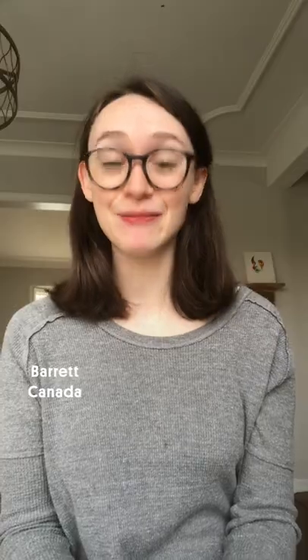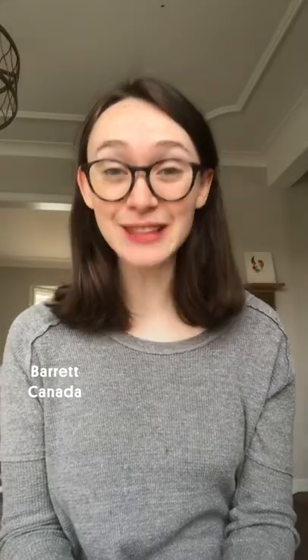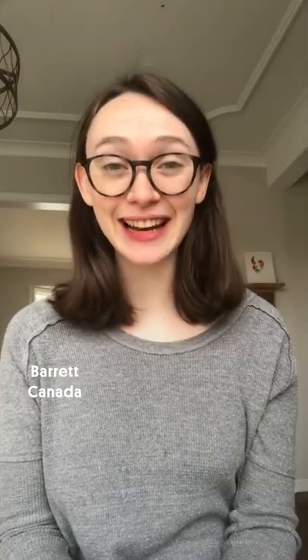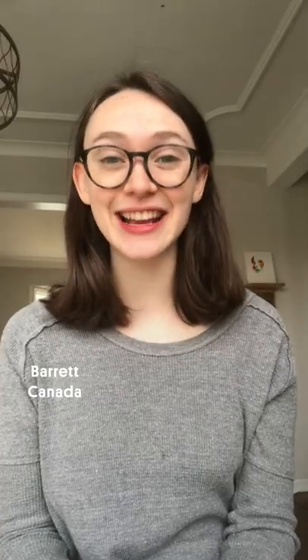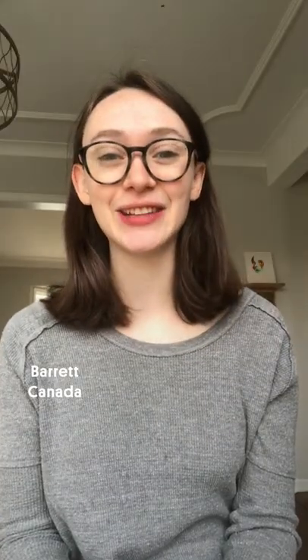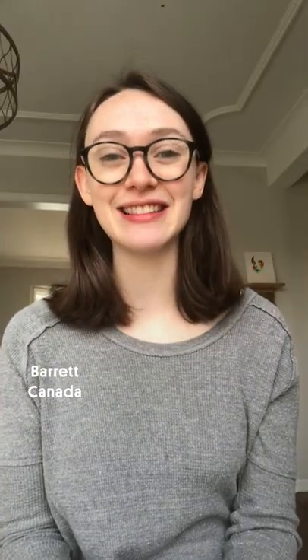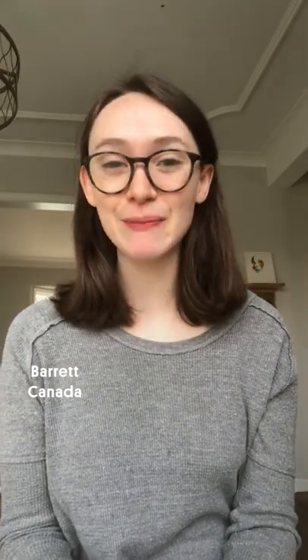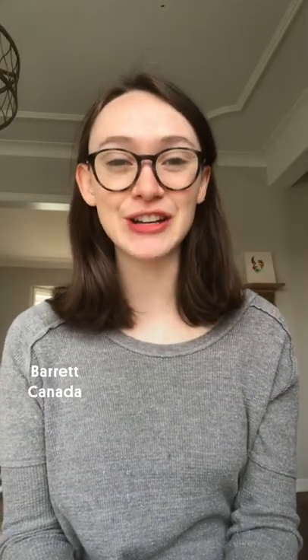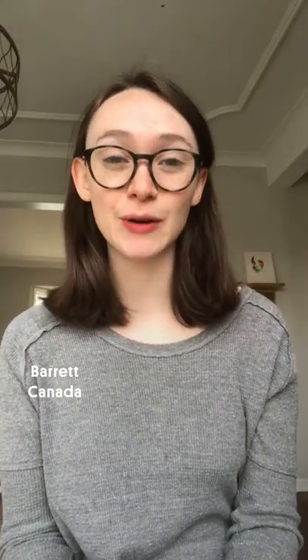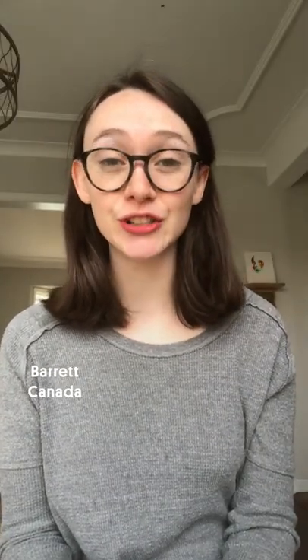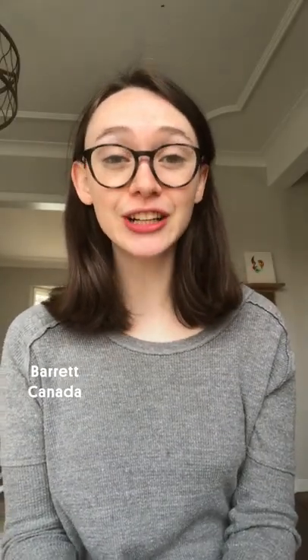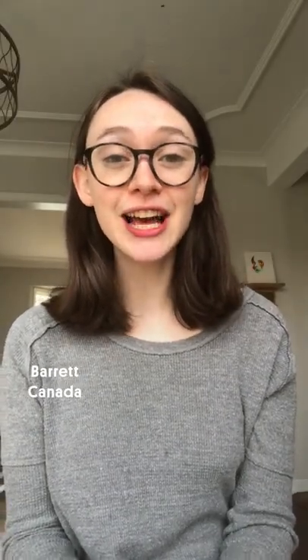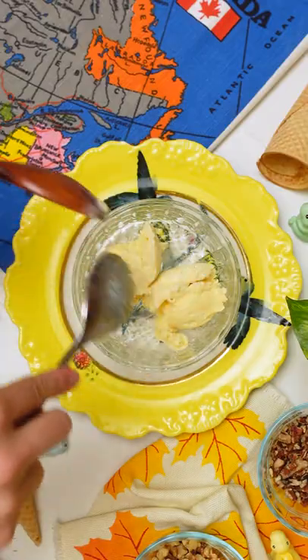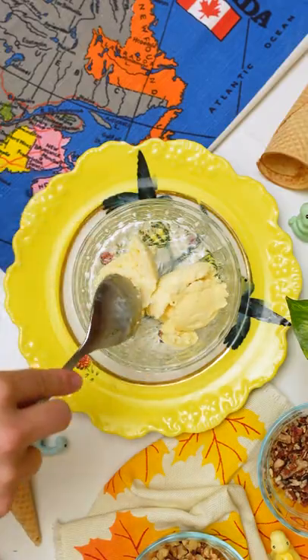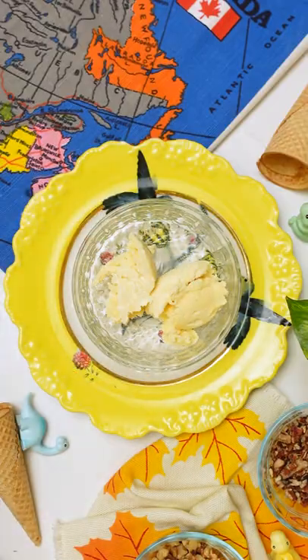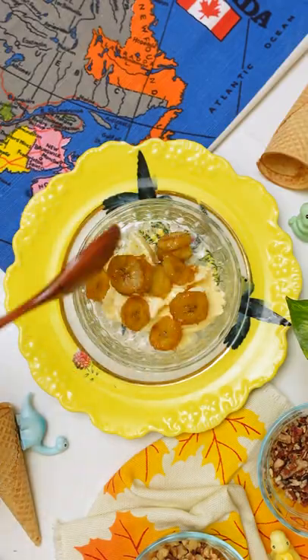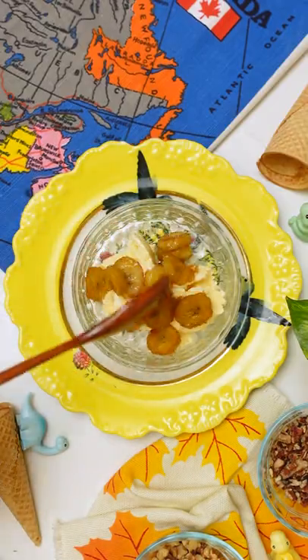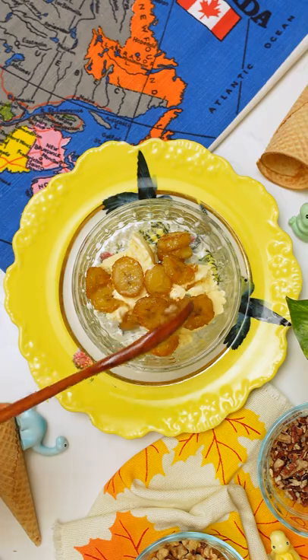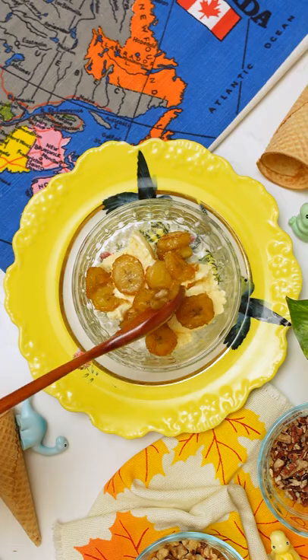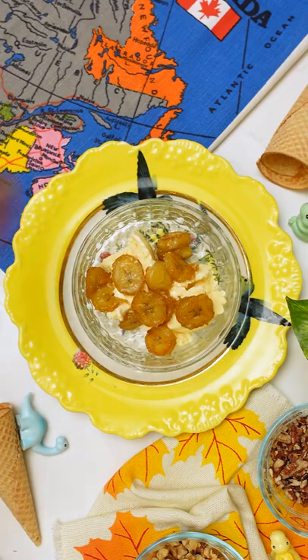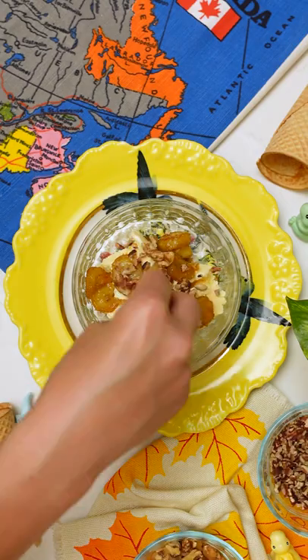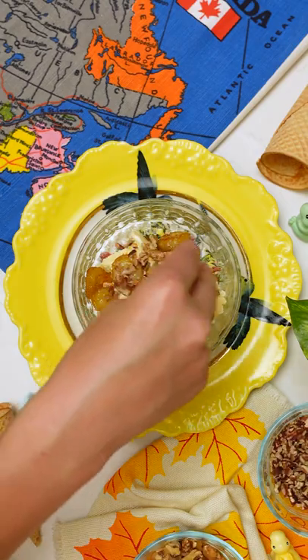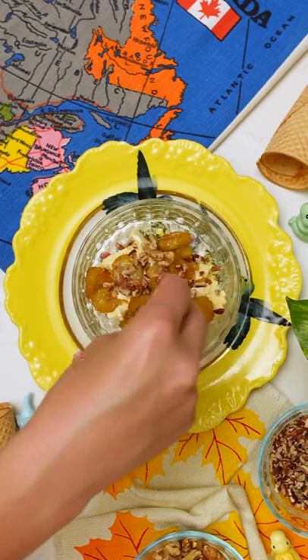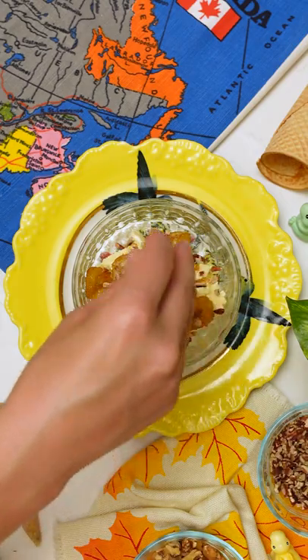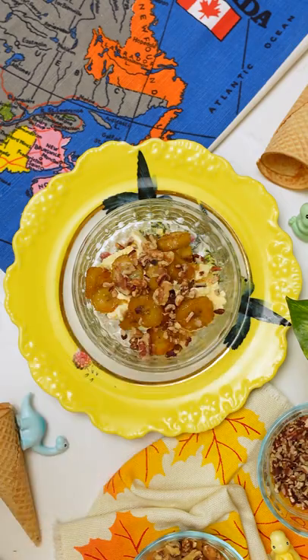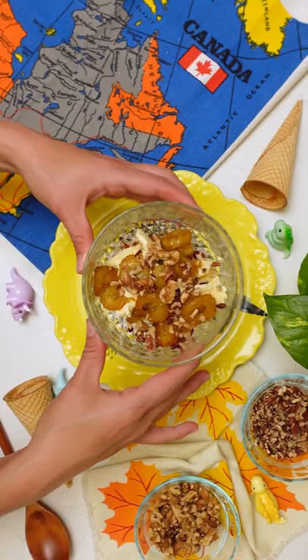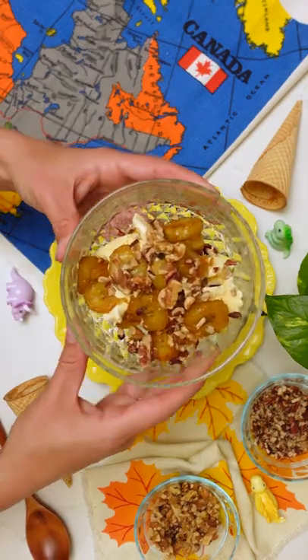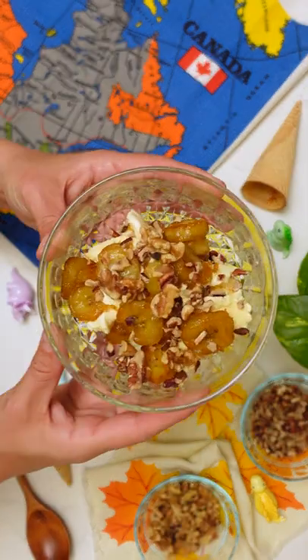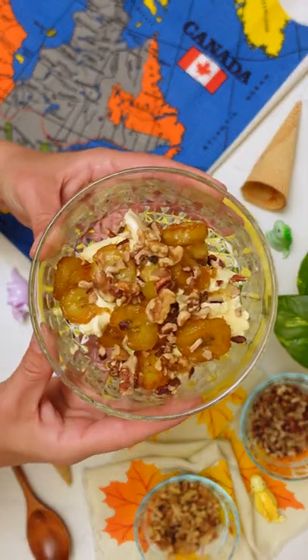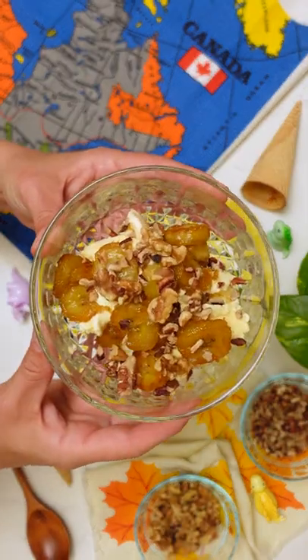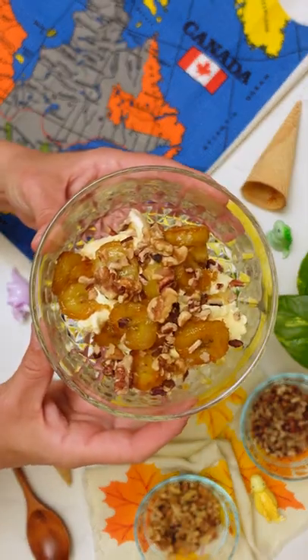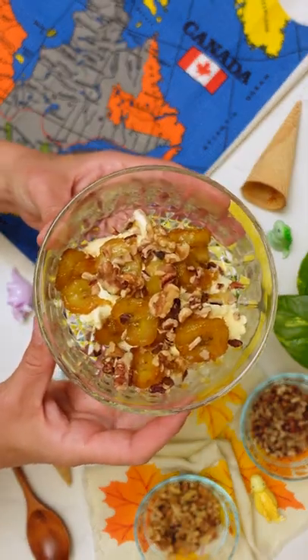Sliced bananas caramelized in maple syrup or brown sugar. My grandma serves this to us on warm summer evenings over vanilla ice cream, and it really is the best.